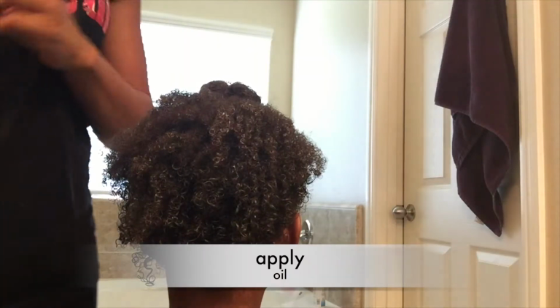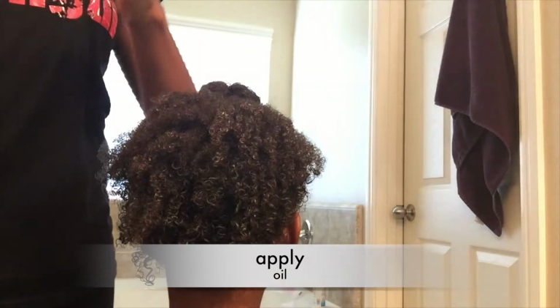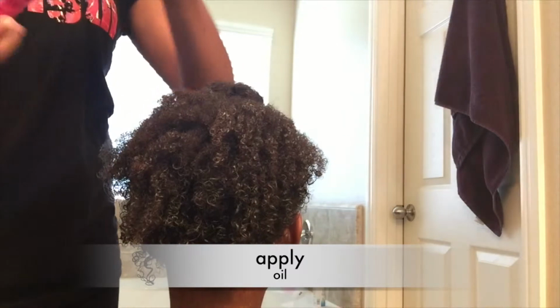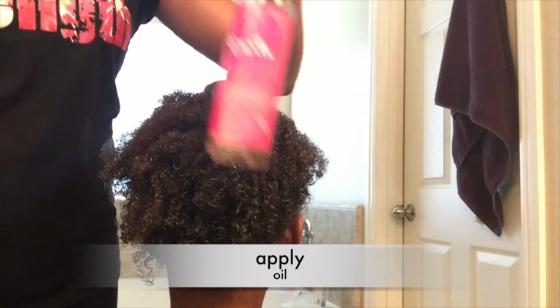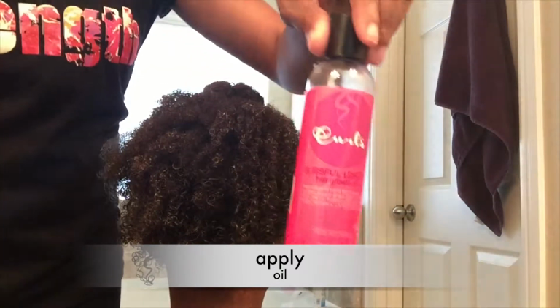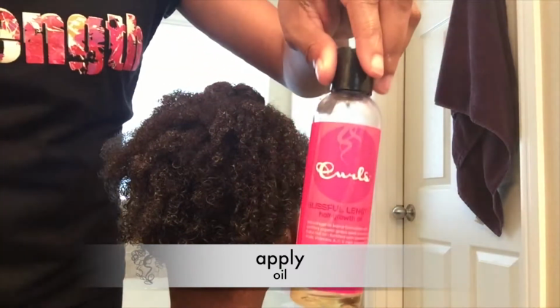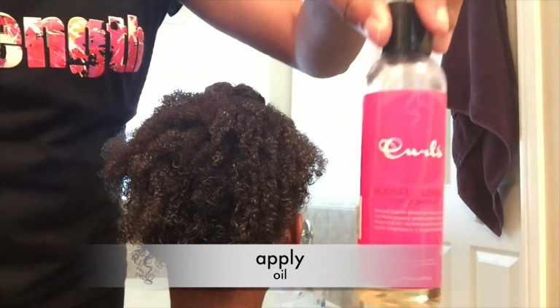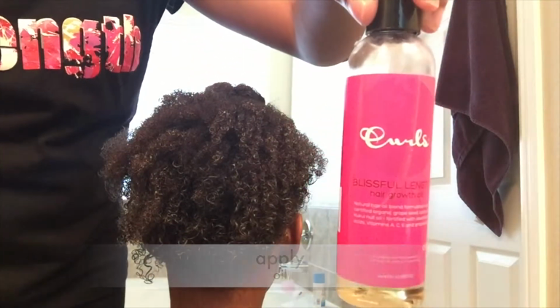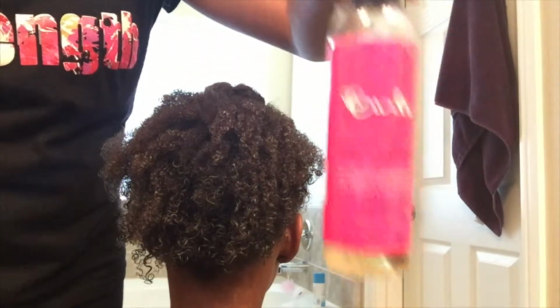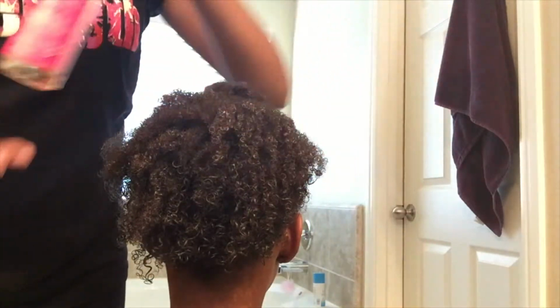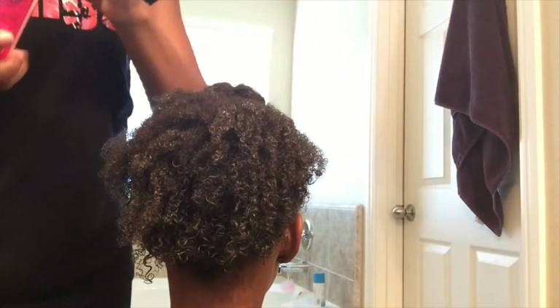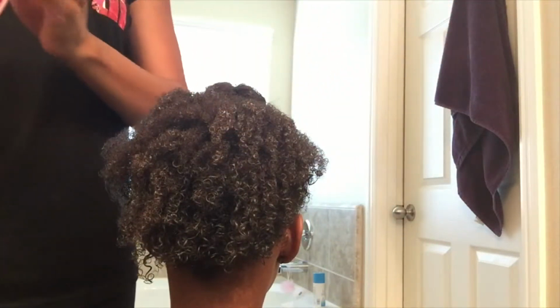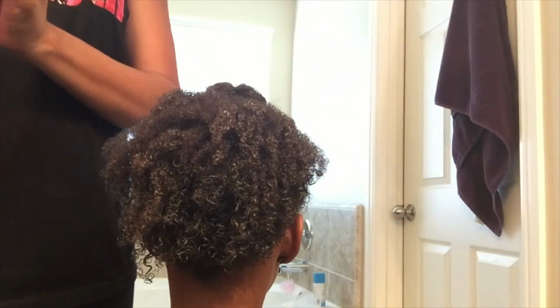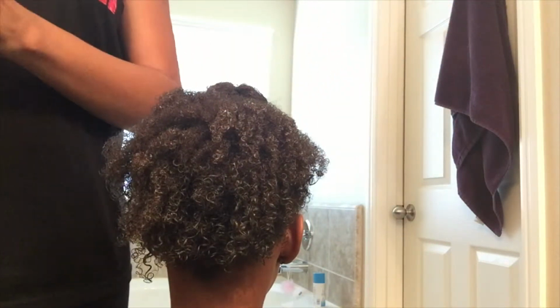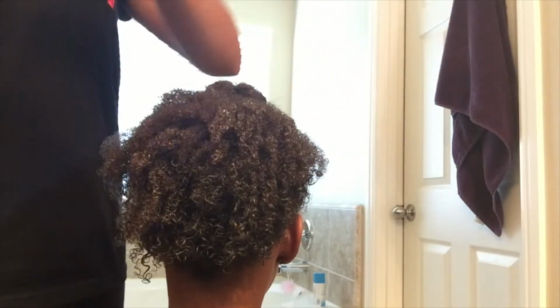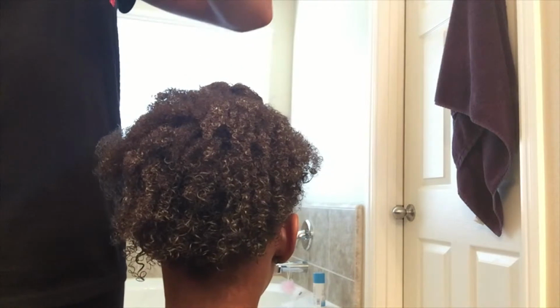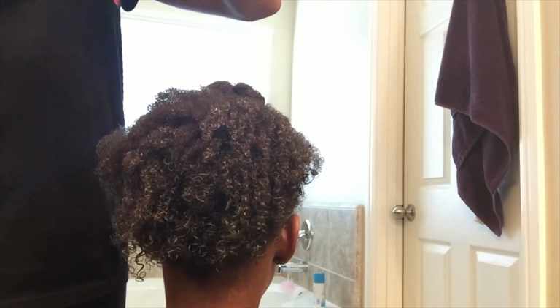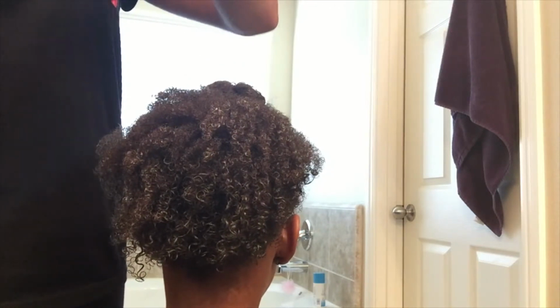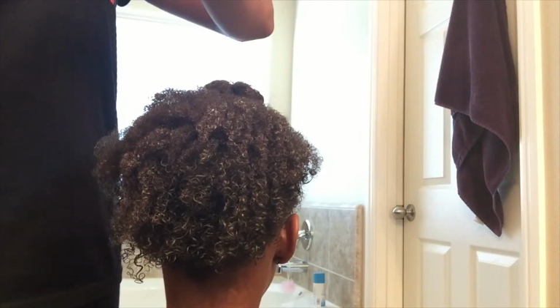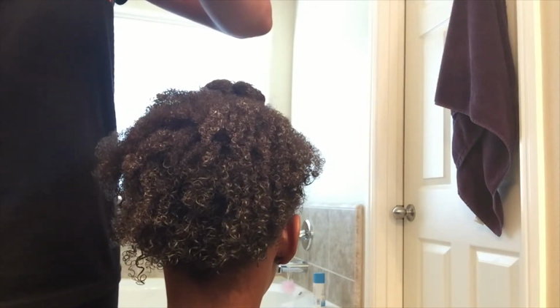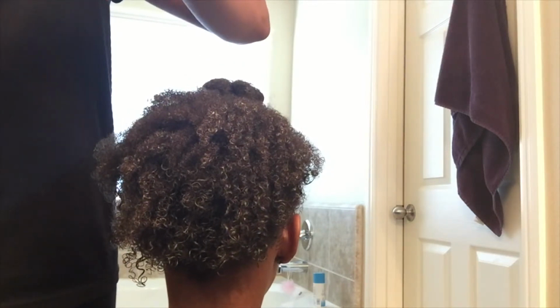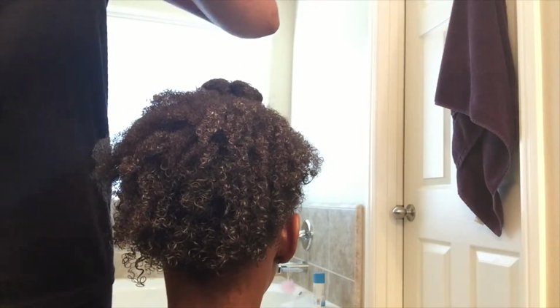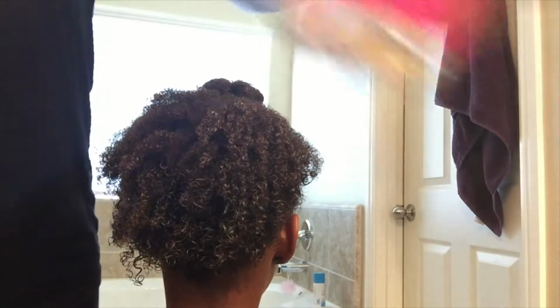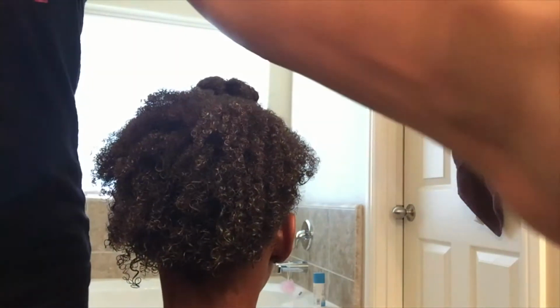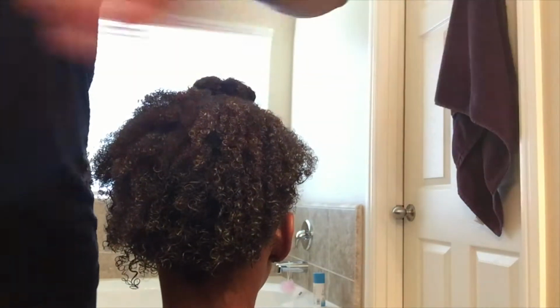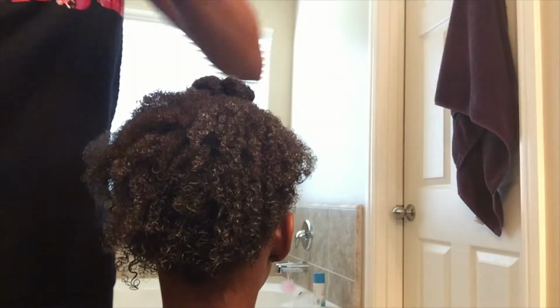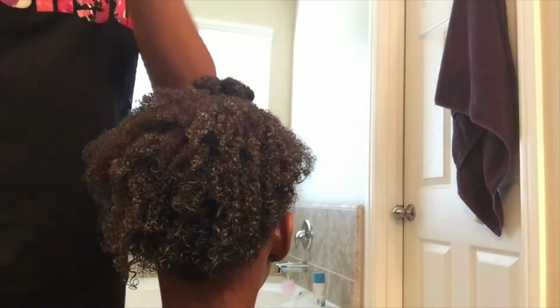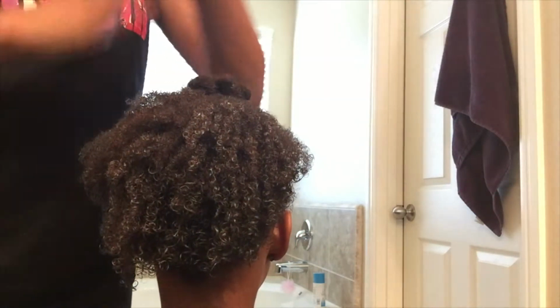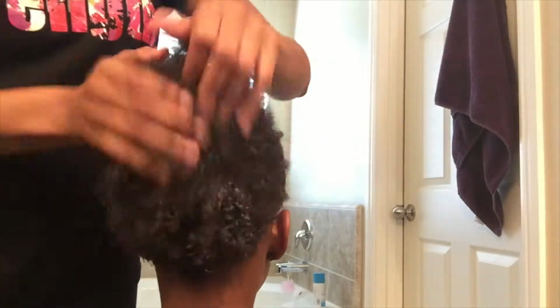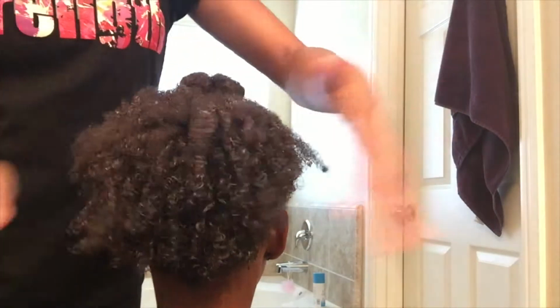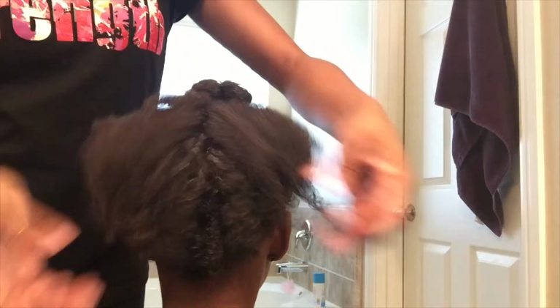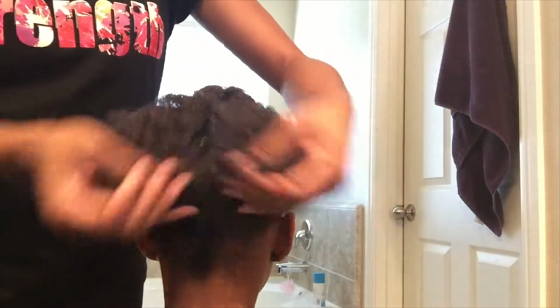Once you're done, you can apply oil because you do get a little crunch once it starts drying, and the oil helps with that. This is pretty much the whole routine.